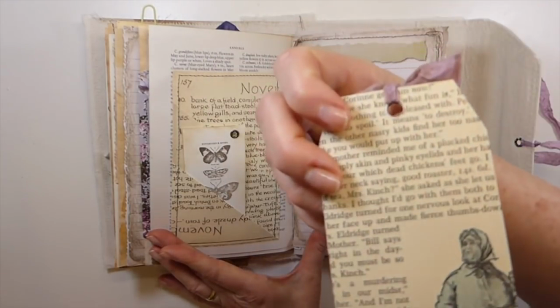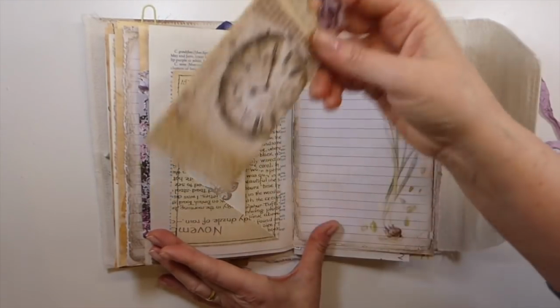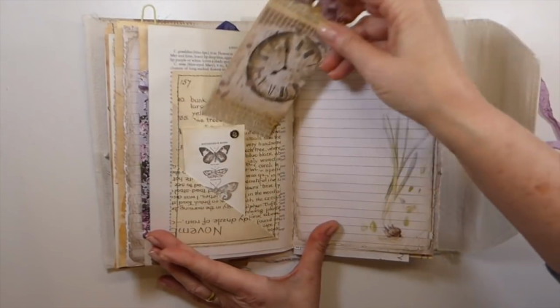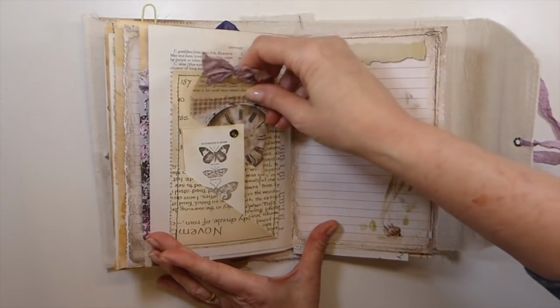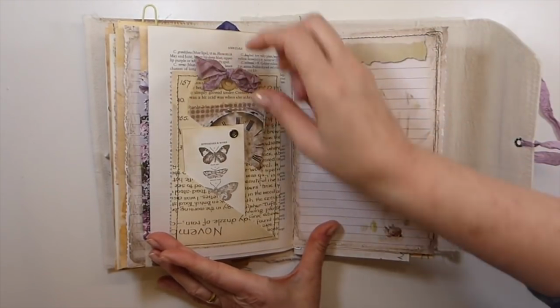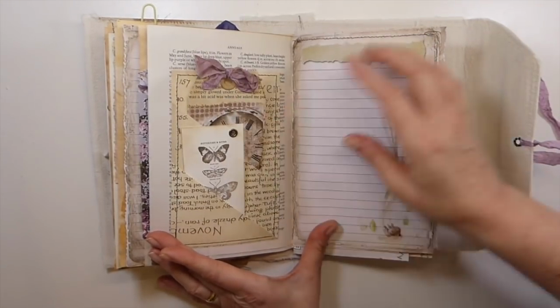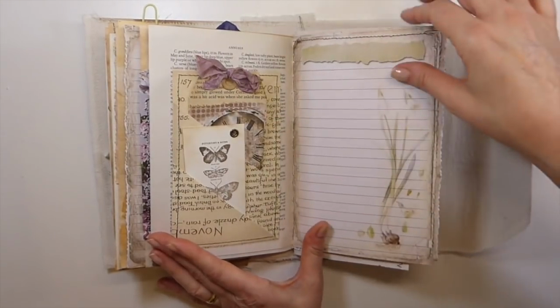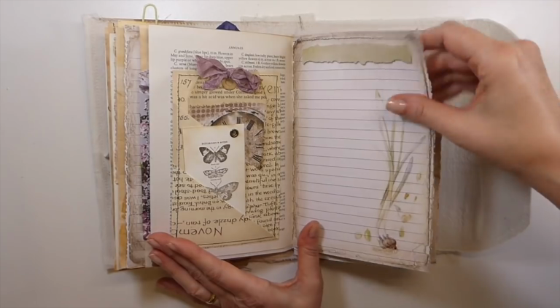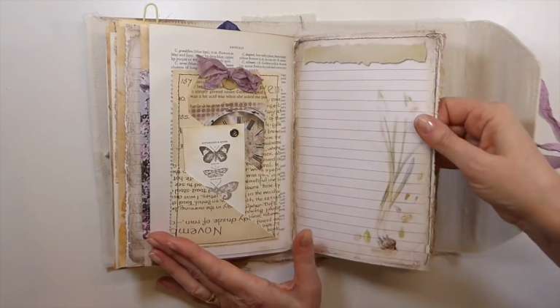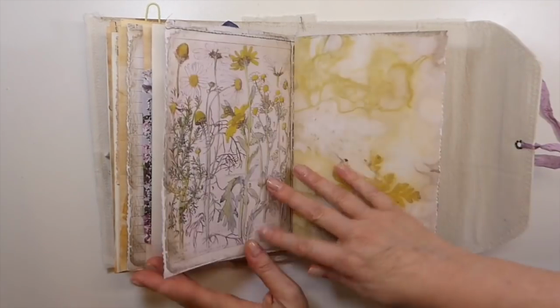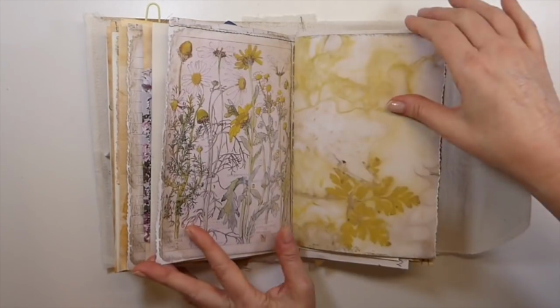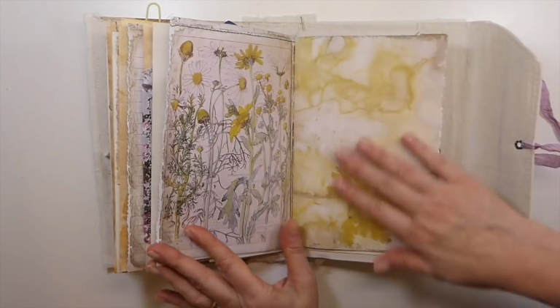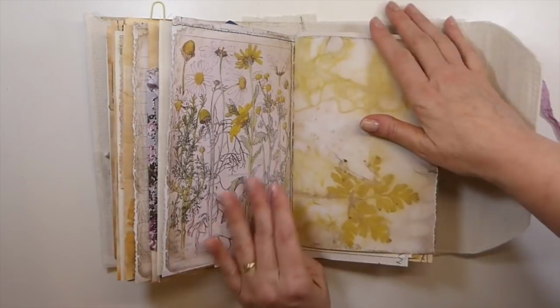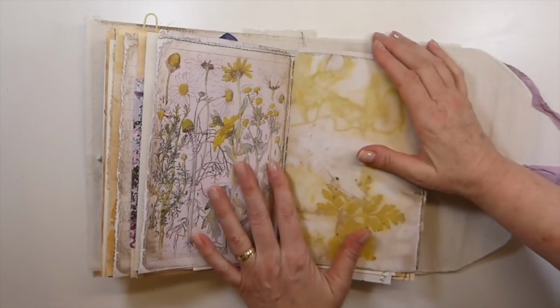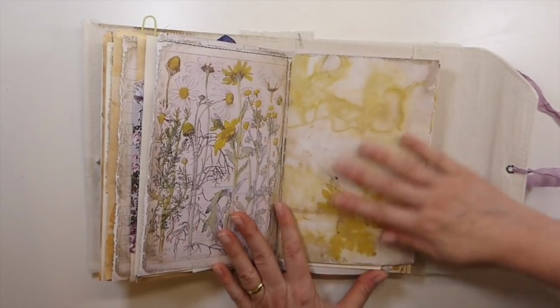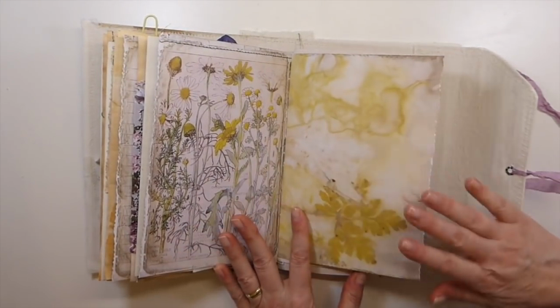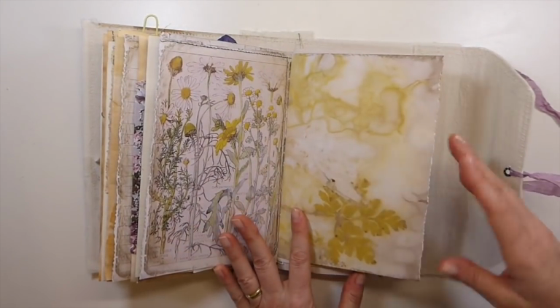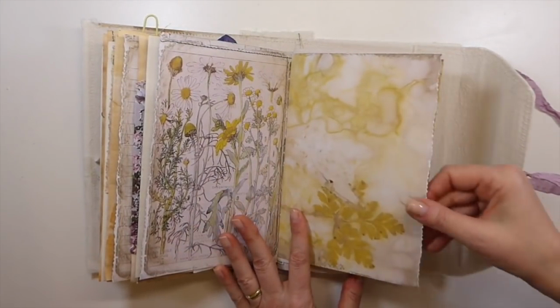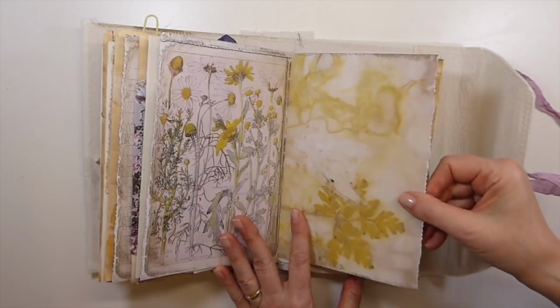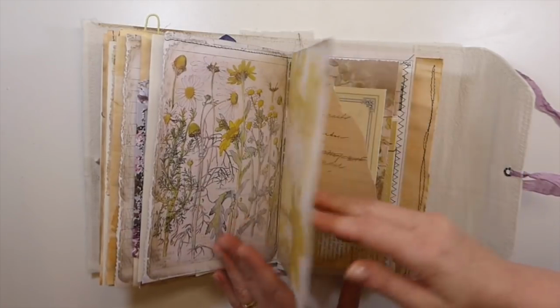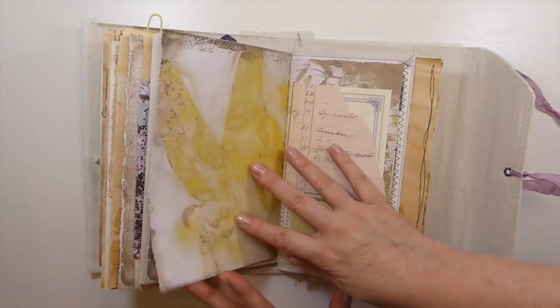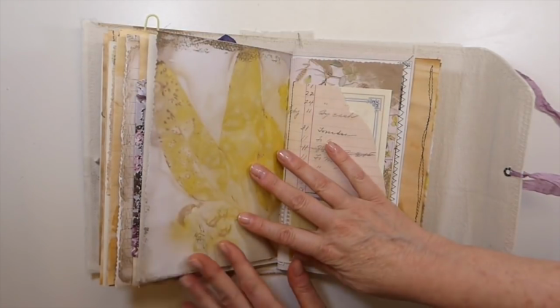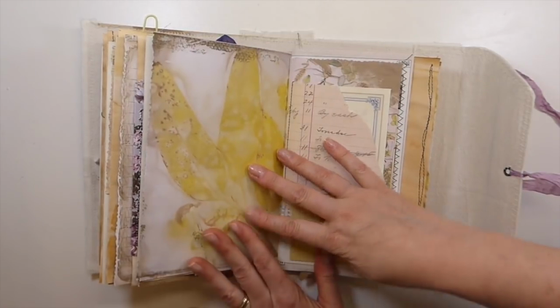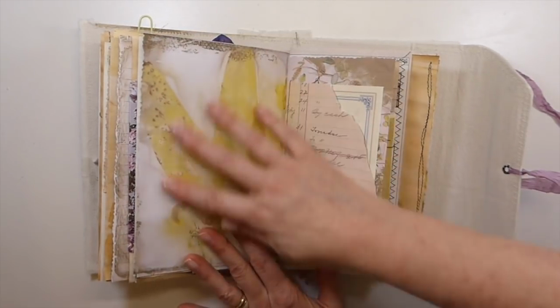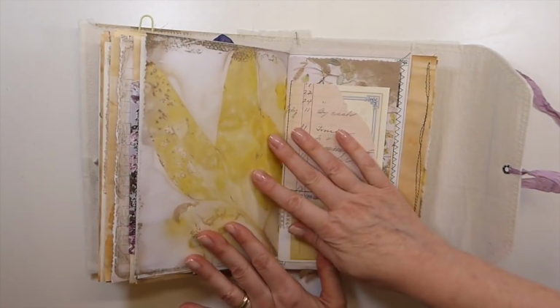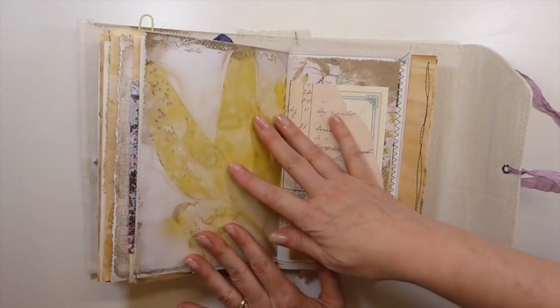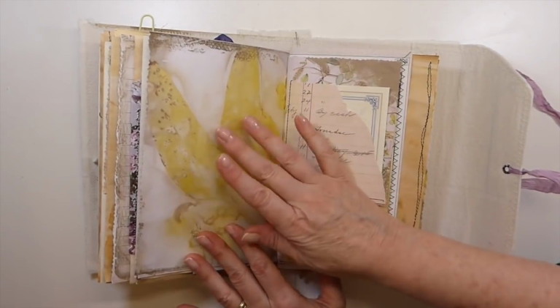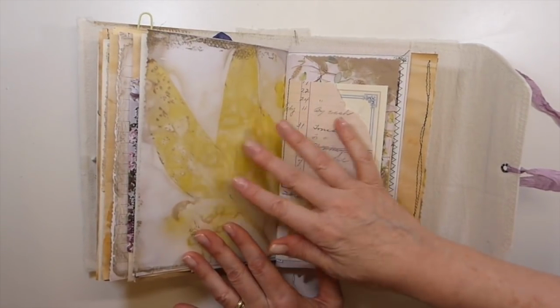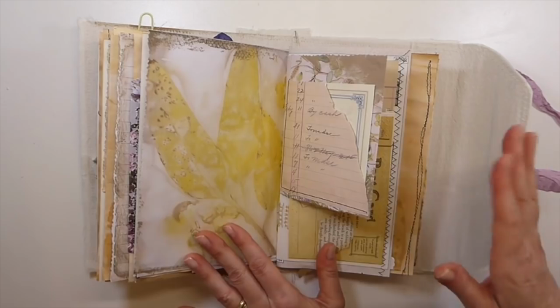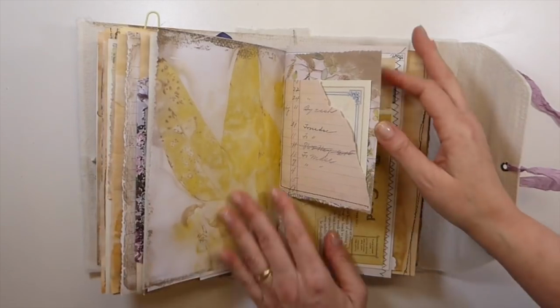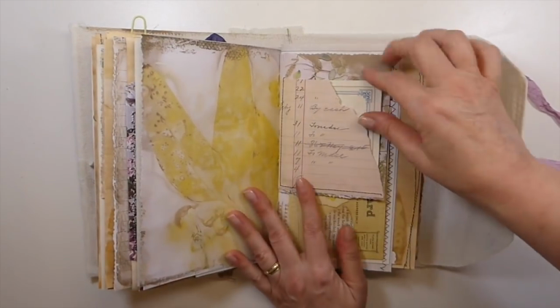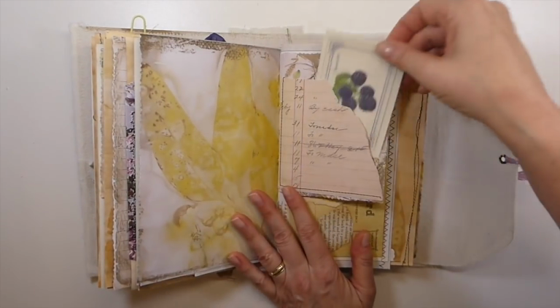And I've just made a book page tag there. This eco-dyed paper is from Artie Mays. They are beautiful papers, so if you're looking for some to just print out, those are beautiful.